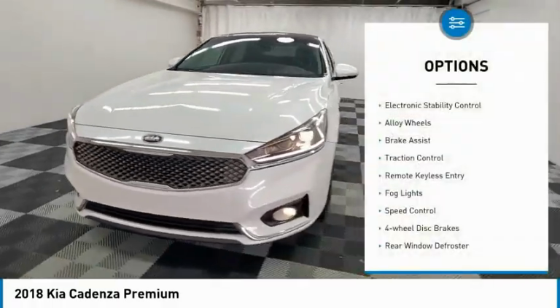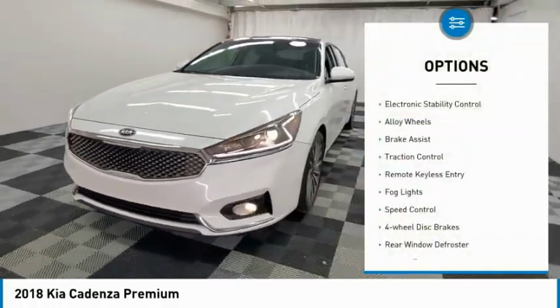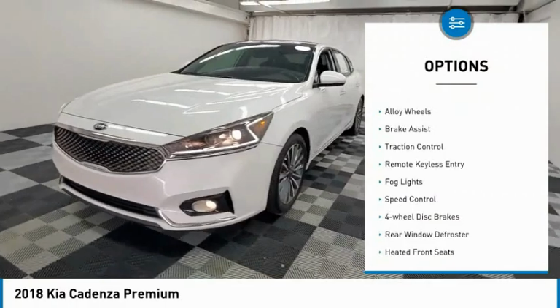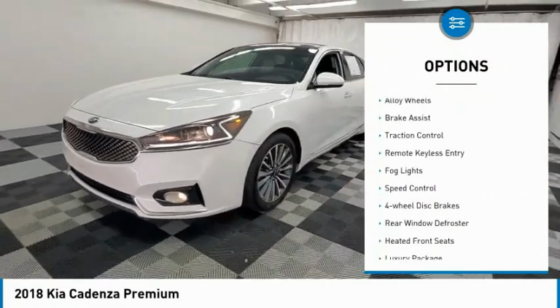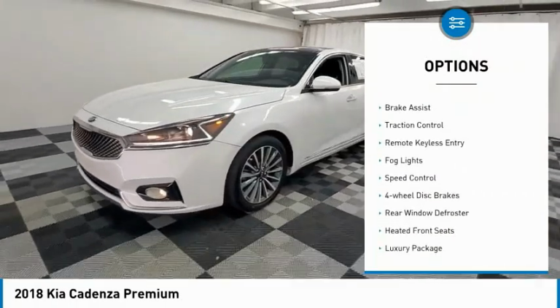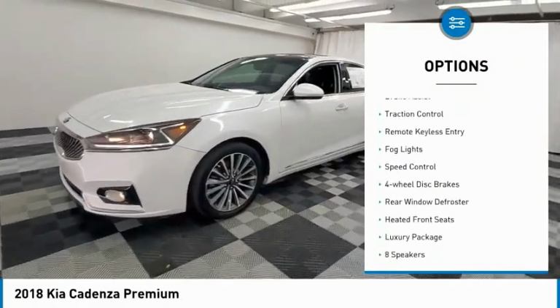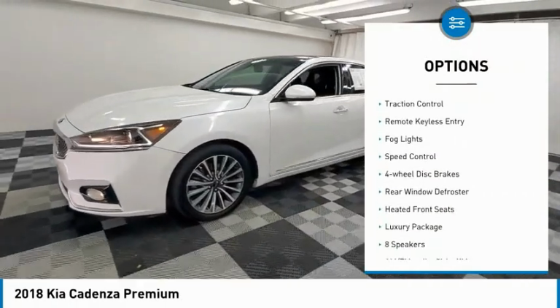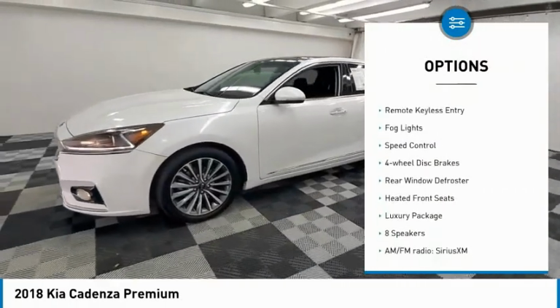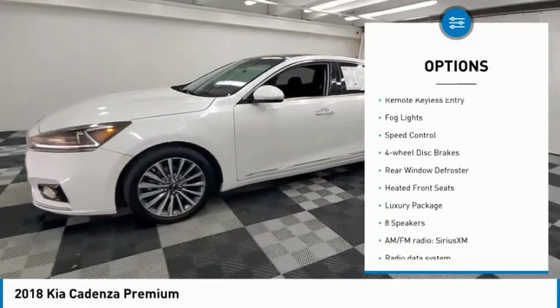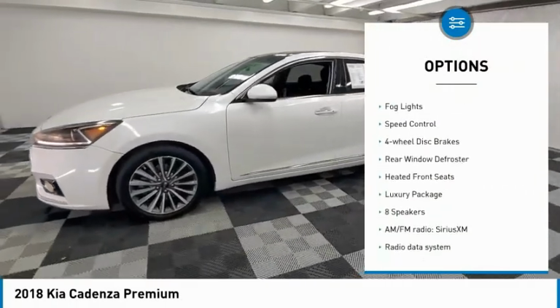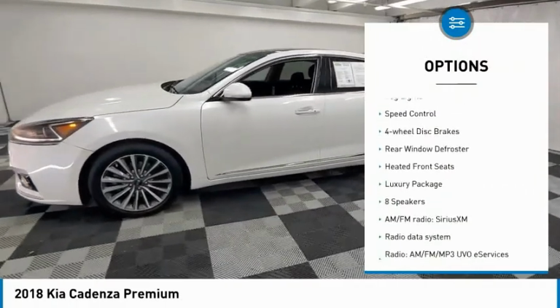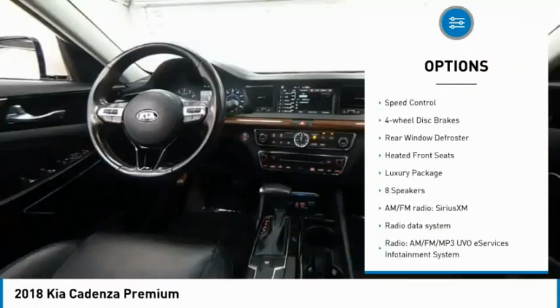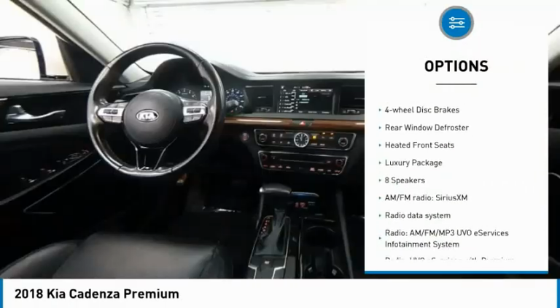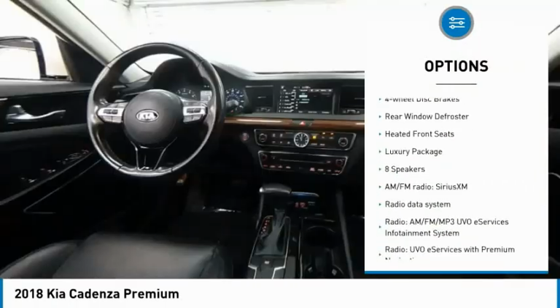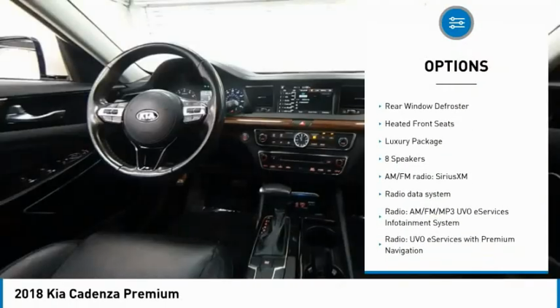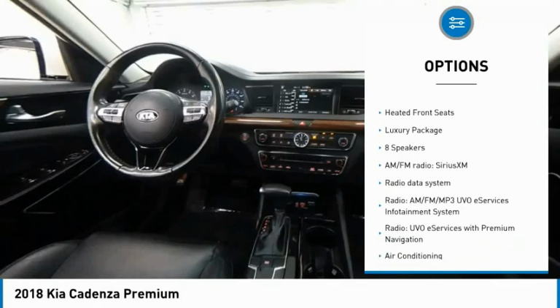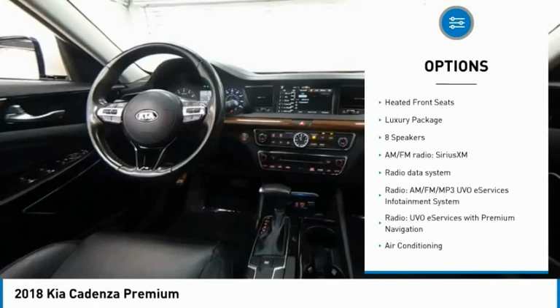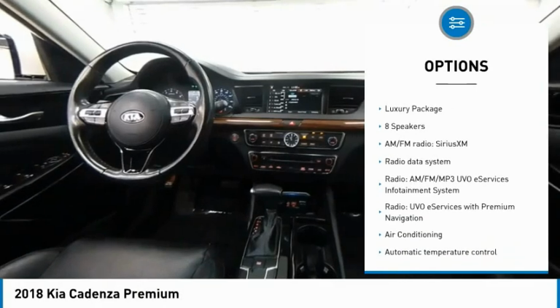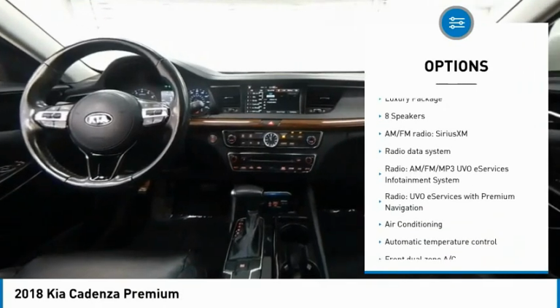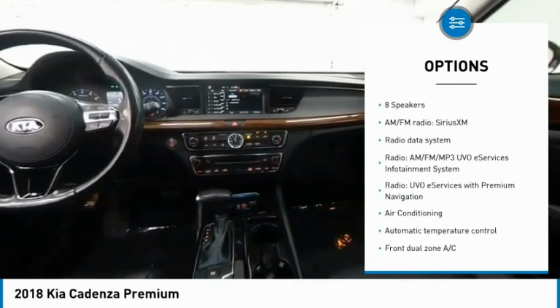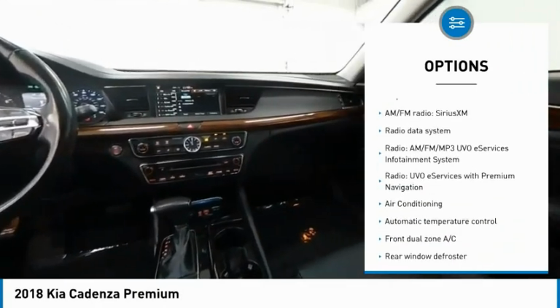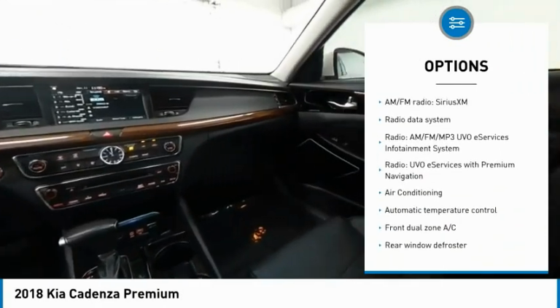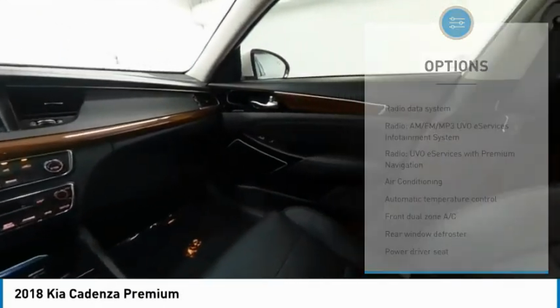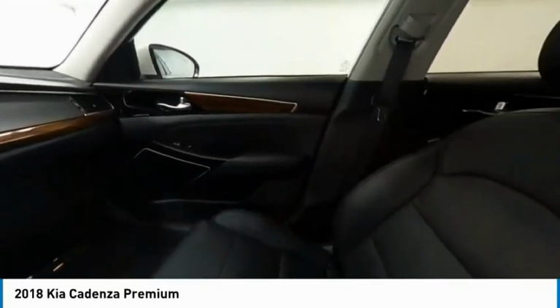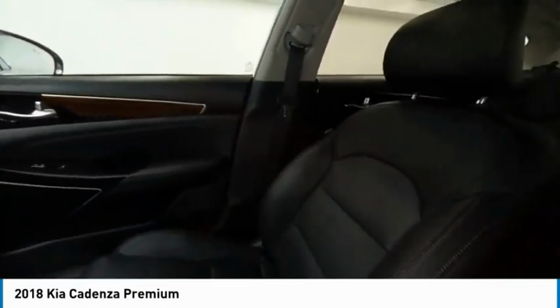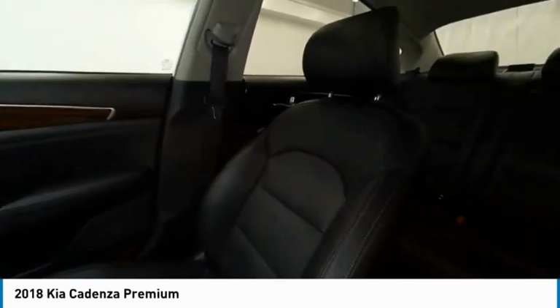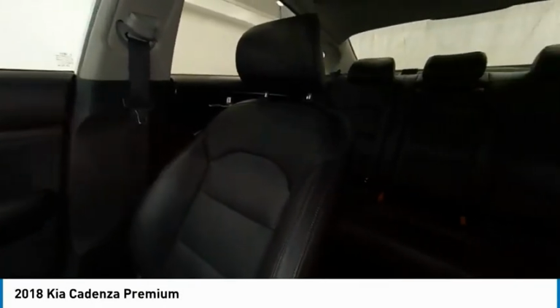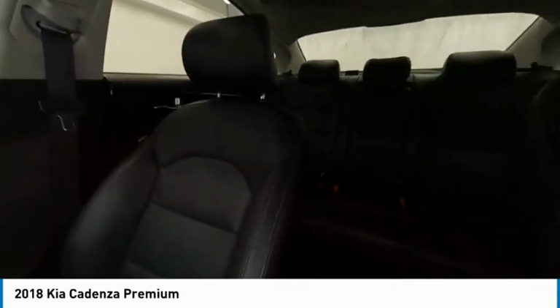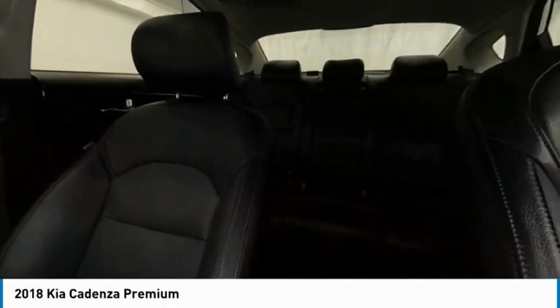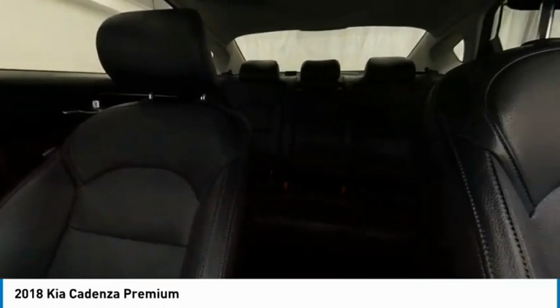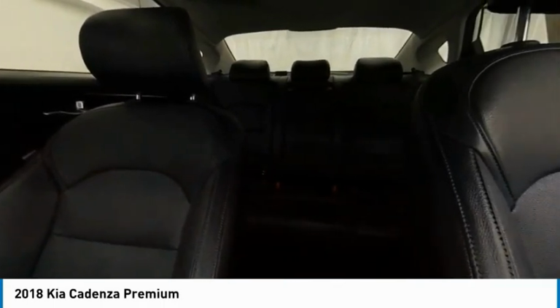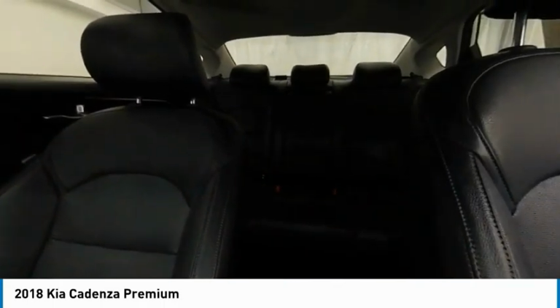Electronic stability control, alloy wheels, brake assist, traction control, remote keyless entry, fog lights, speed control, four-wheel disc brakes, rear window defroster, heated front seats.